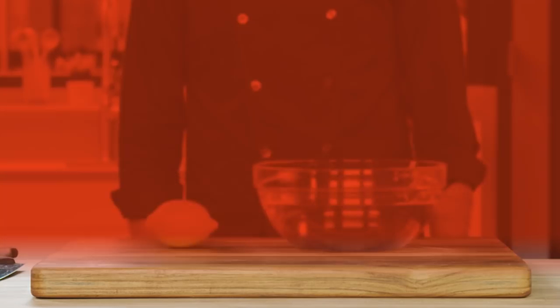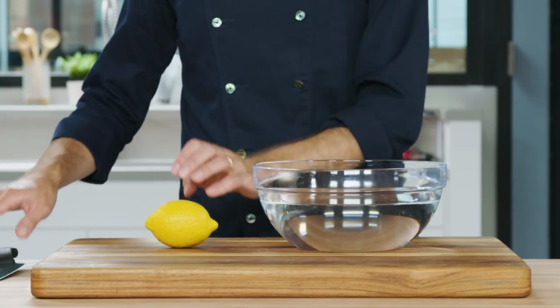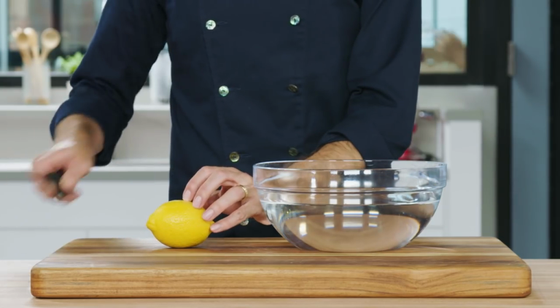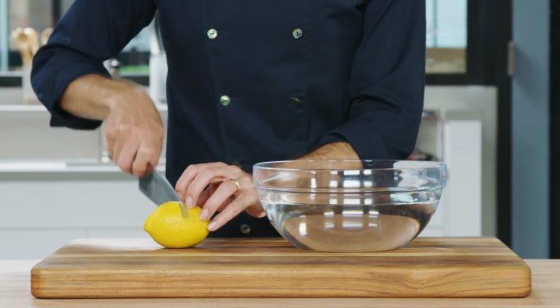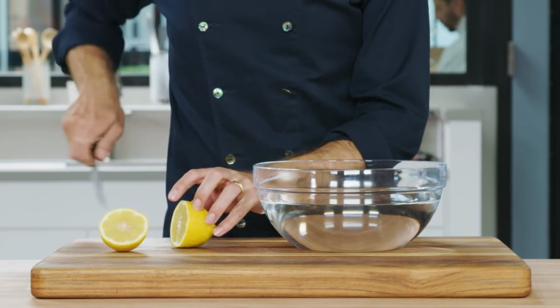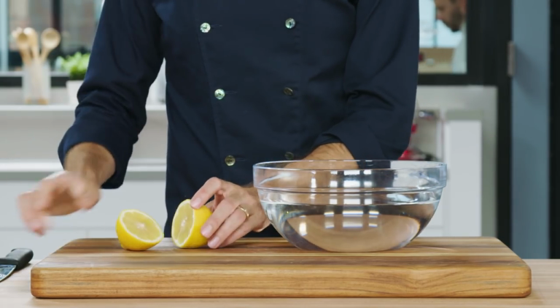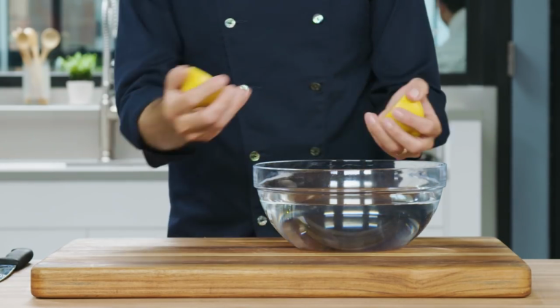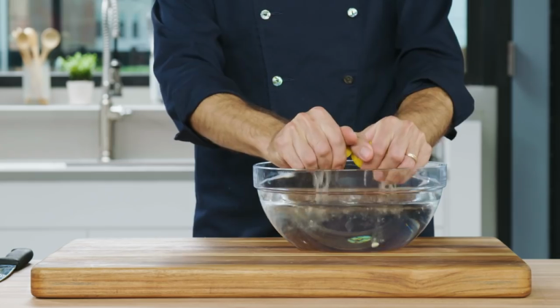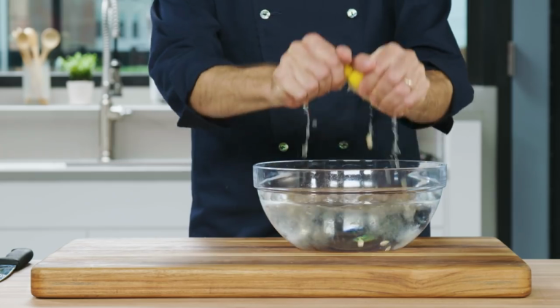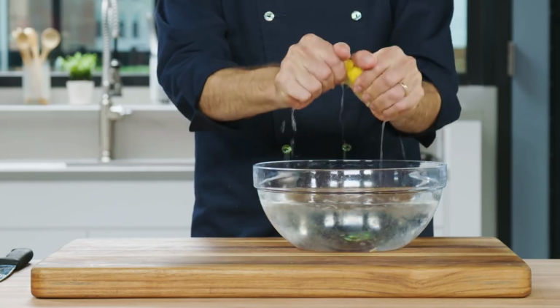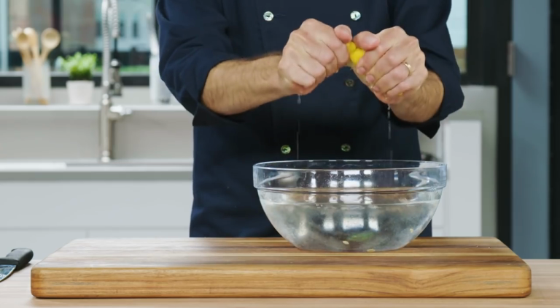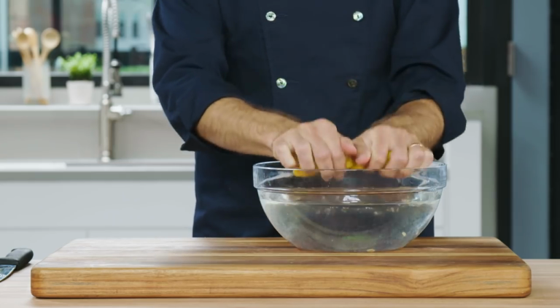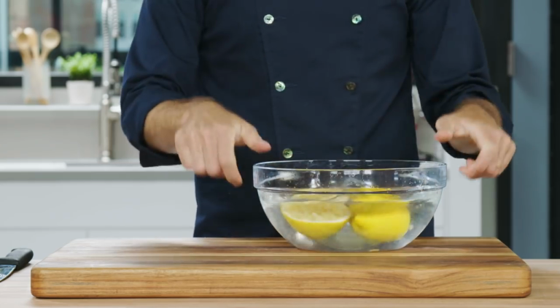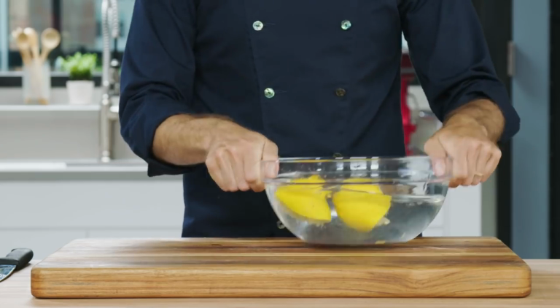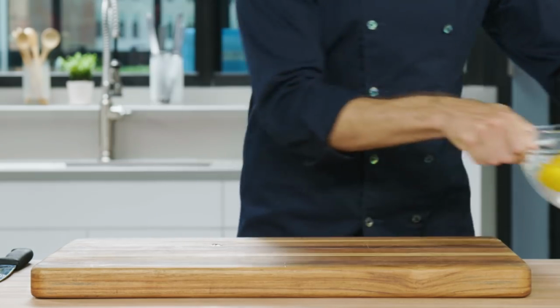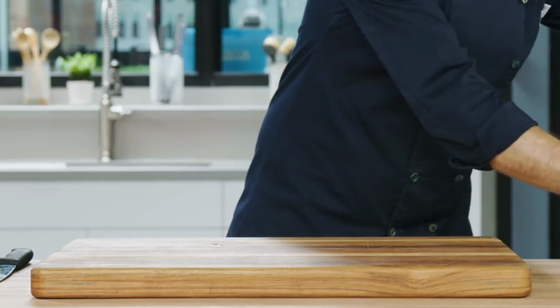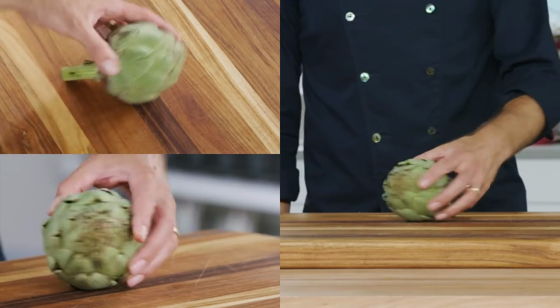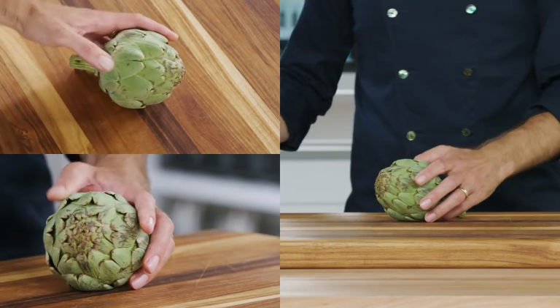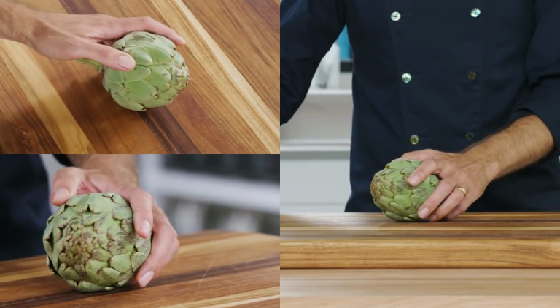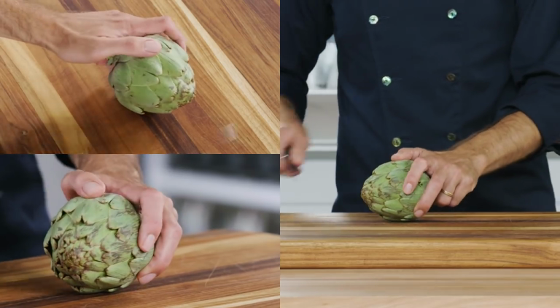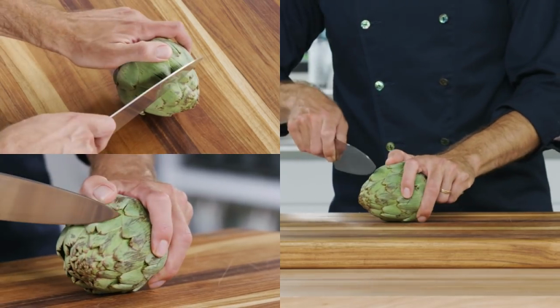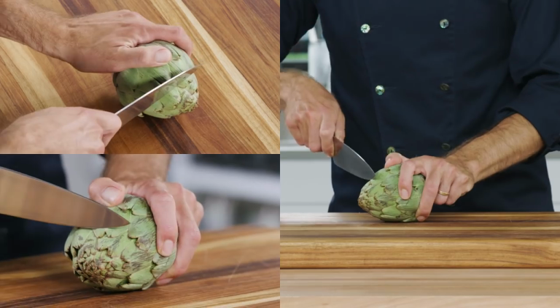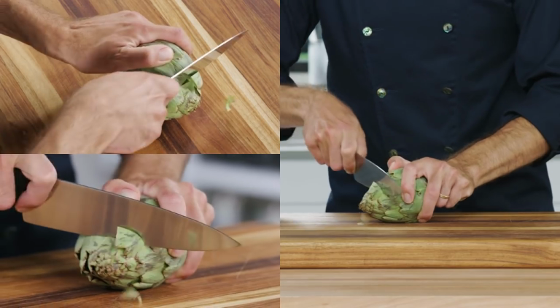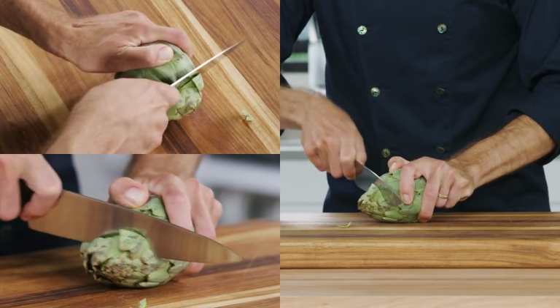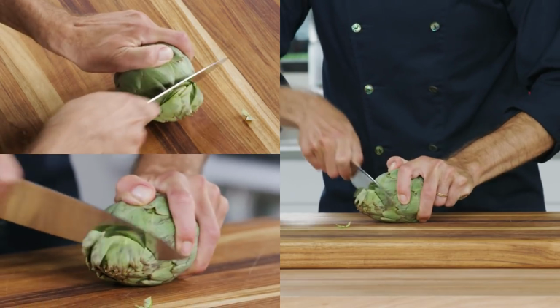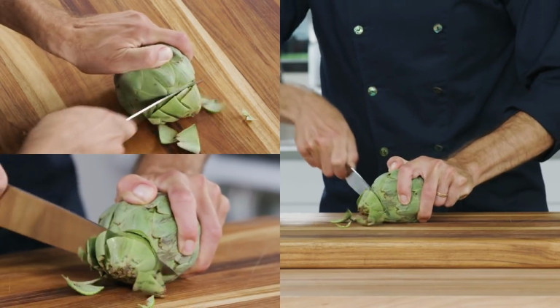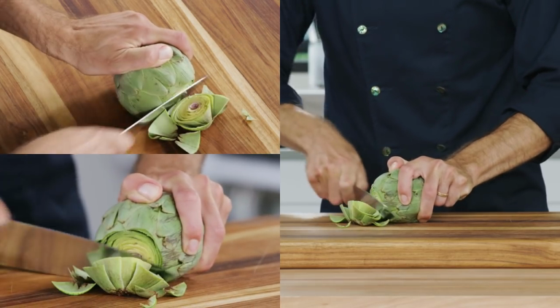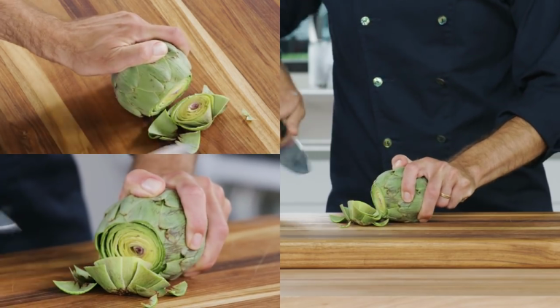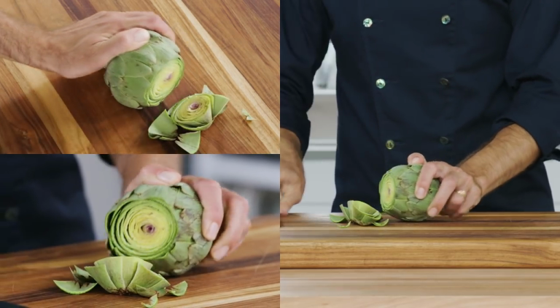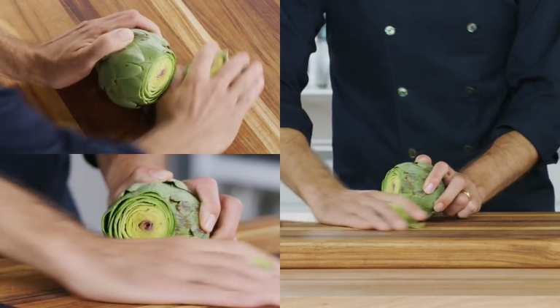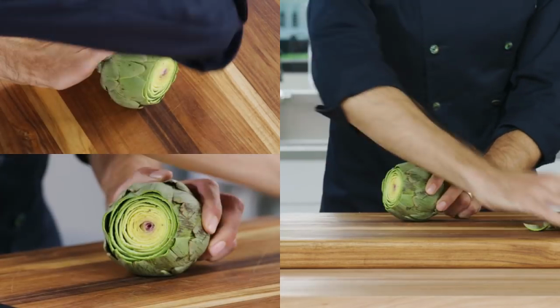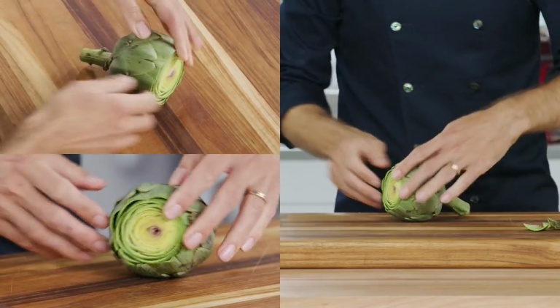The first thing you'll want to do is squeeze a lemon in two quarts of water — you'll need this later. Using a sharp chef's knife, cut off the top quarter of the artichoke. You can save it for vegetable stock.